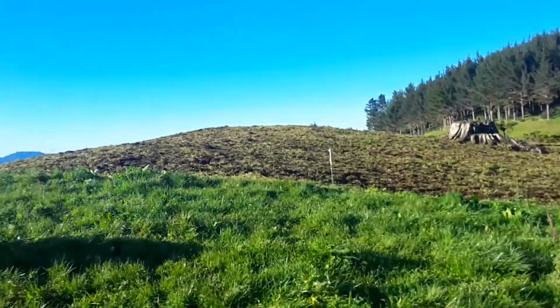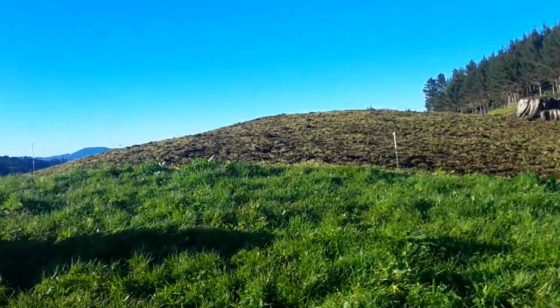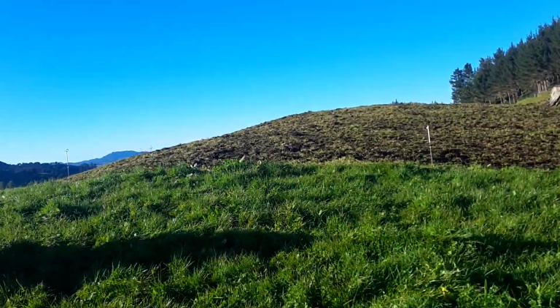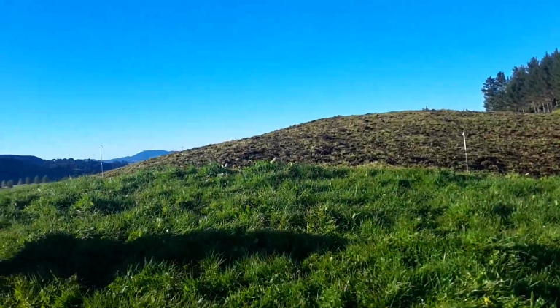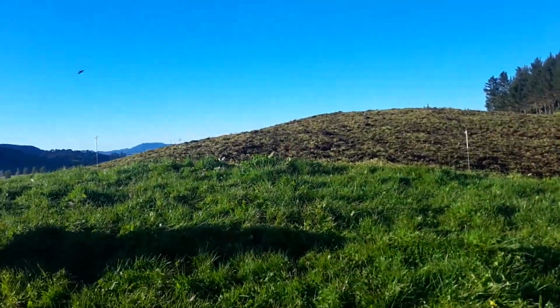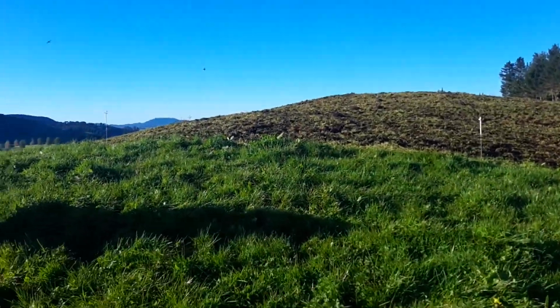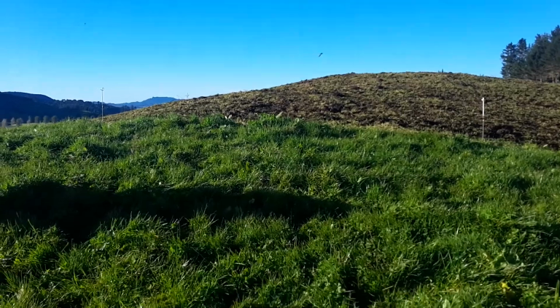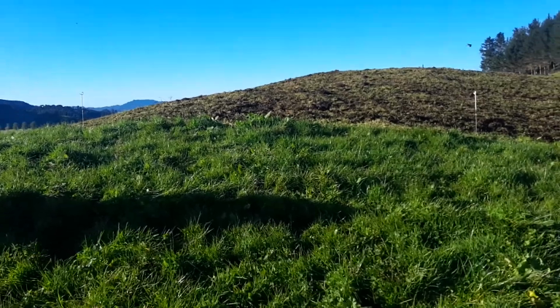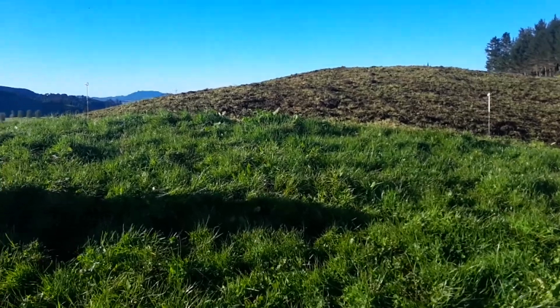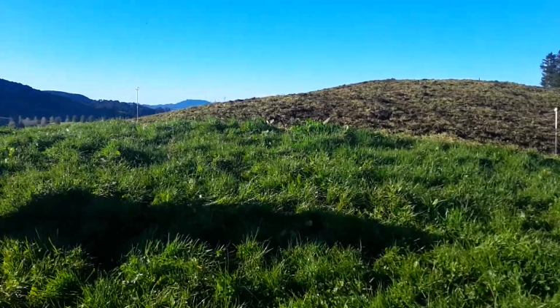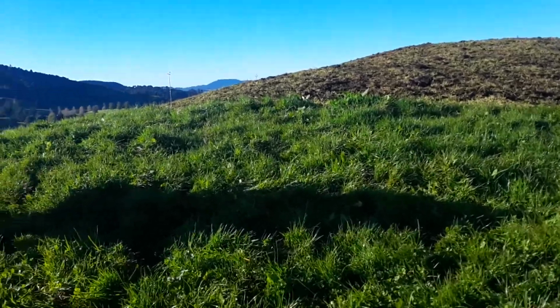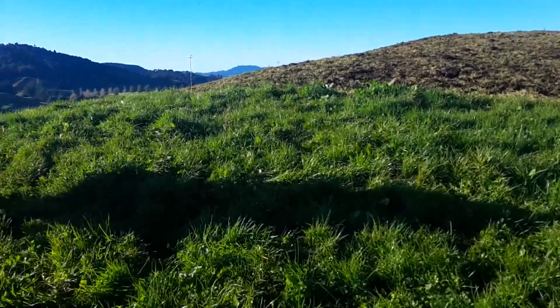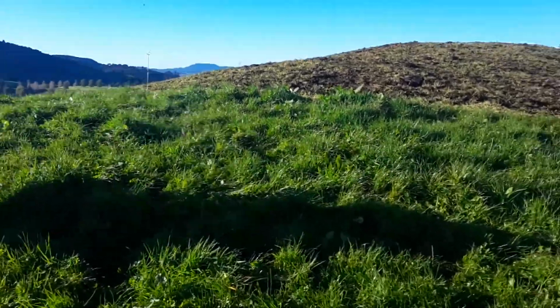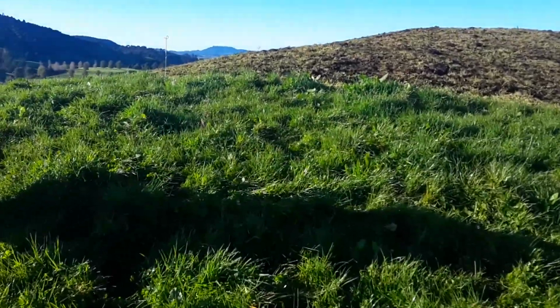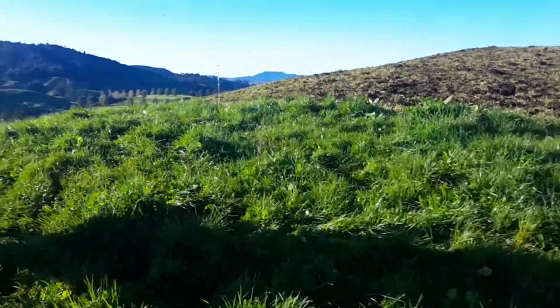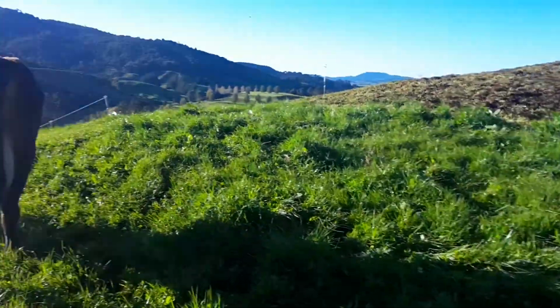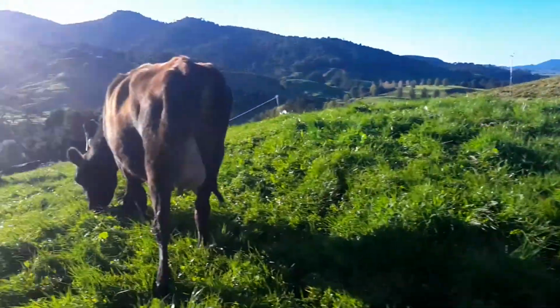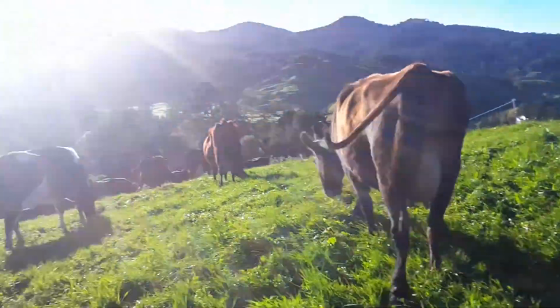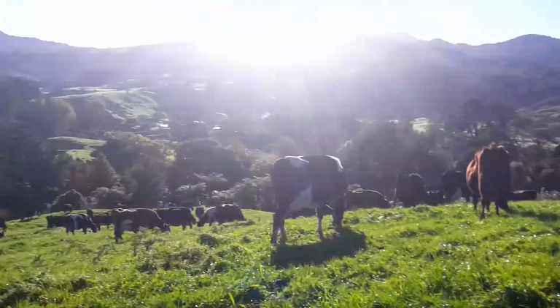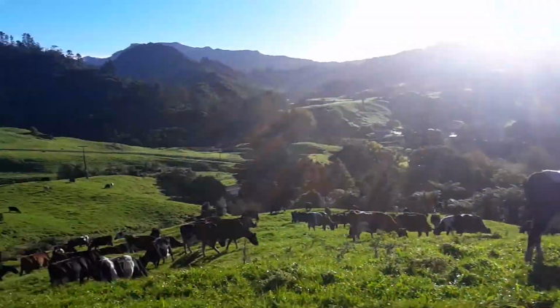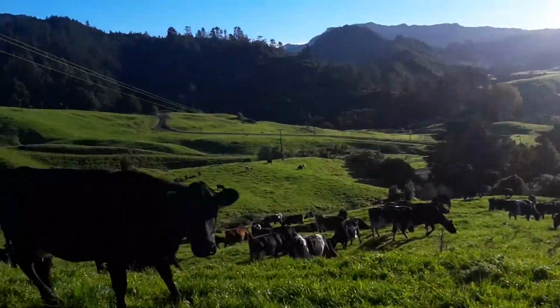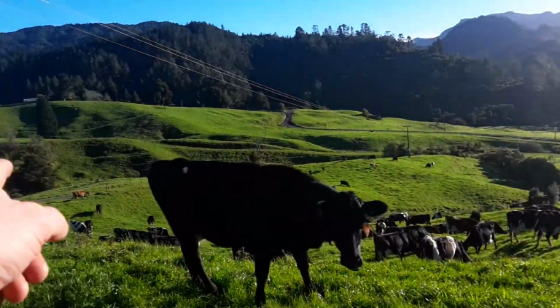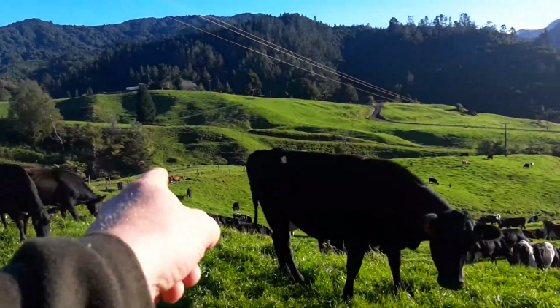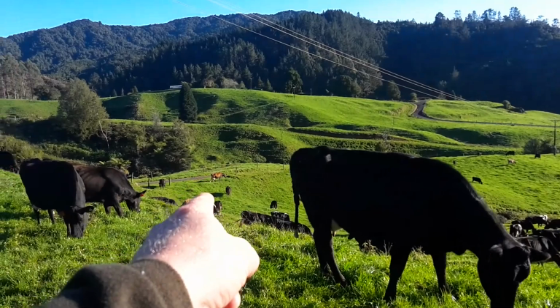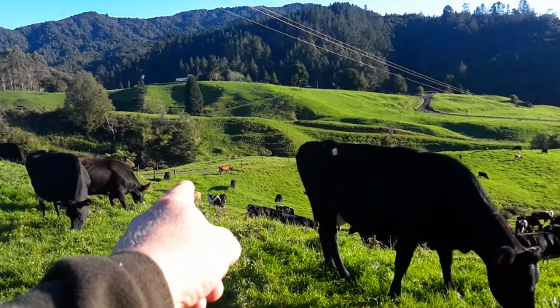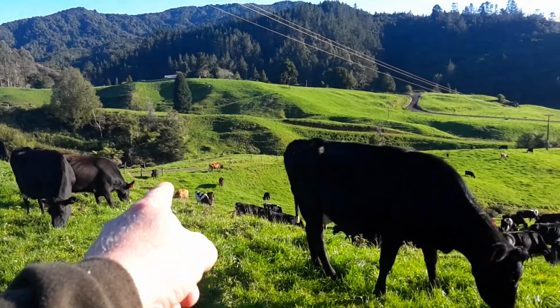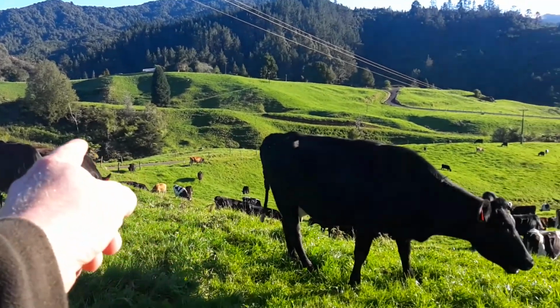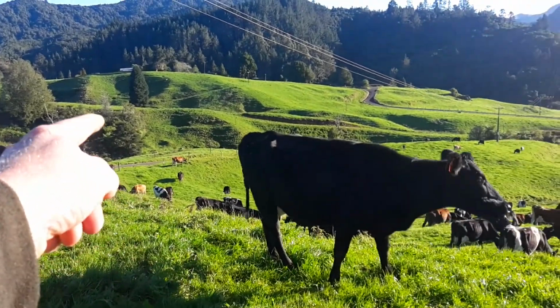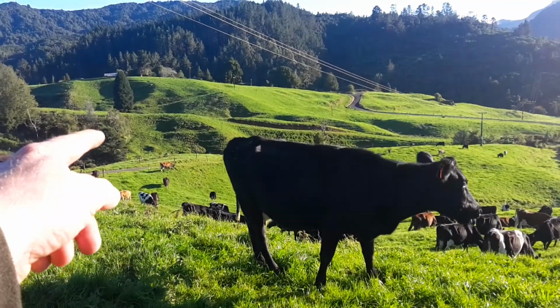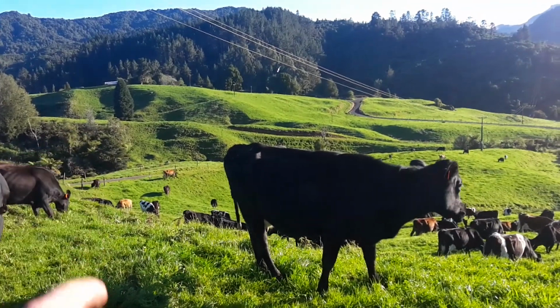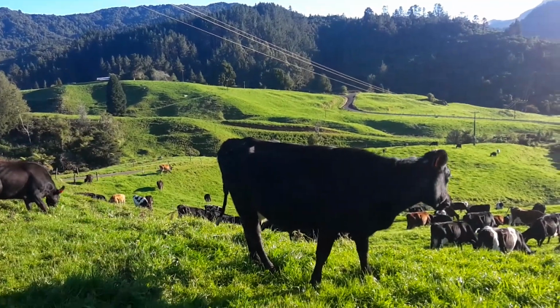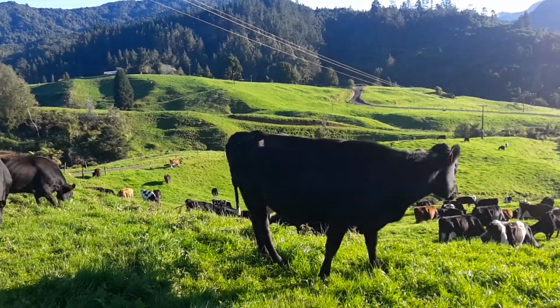I'm back fencing them so I'll be putting this fence back up just to keep them in this break. Then tomorrow morning they'll go through a gate just down there and into the bottom half of that paddock.